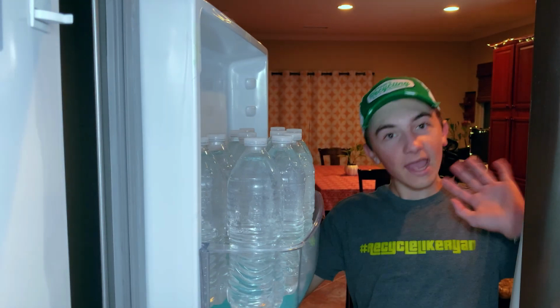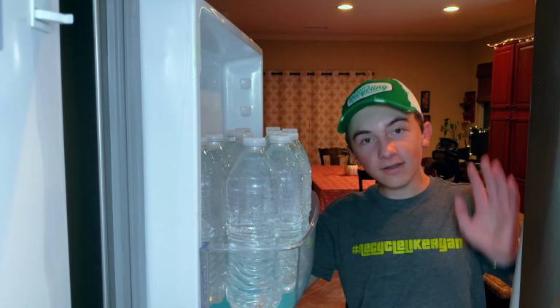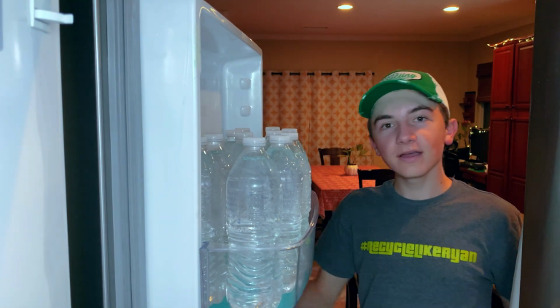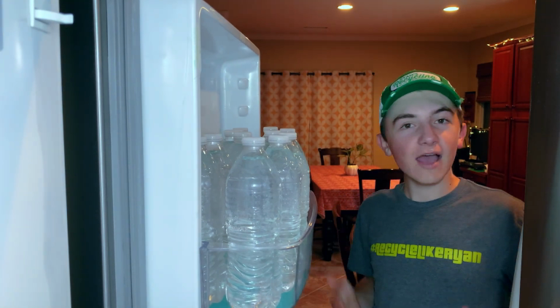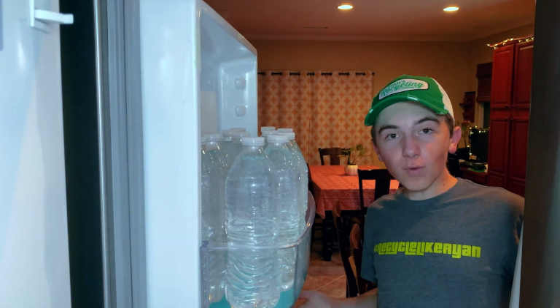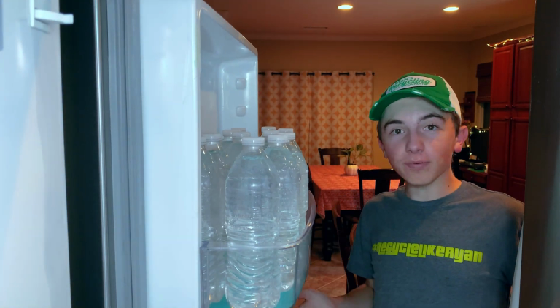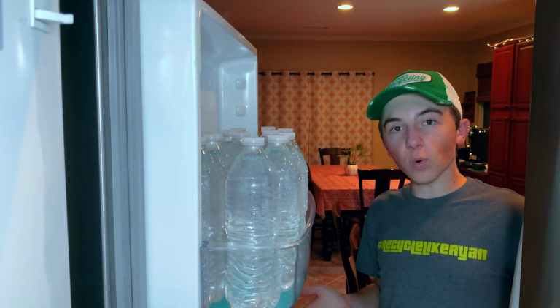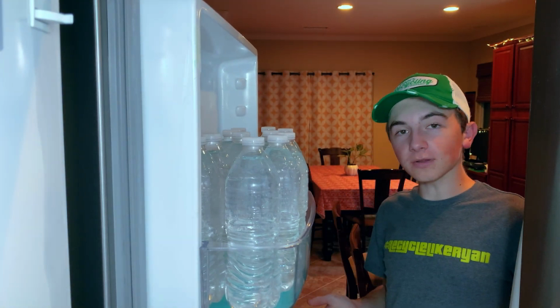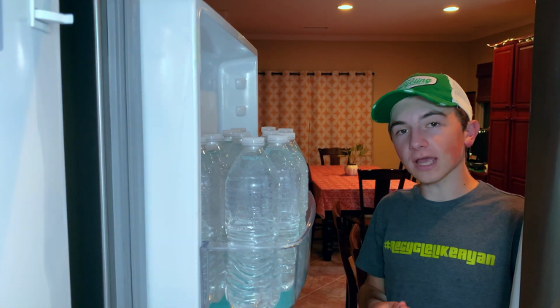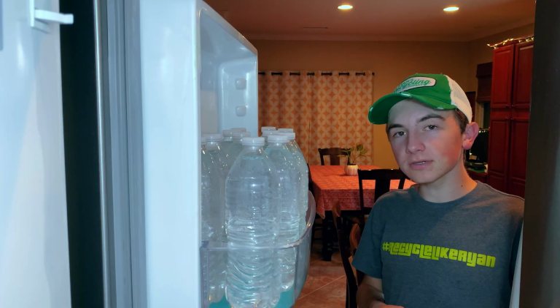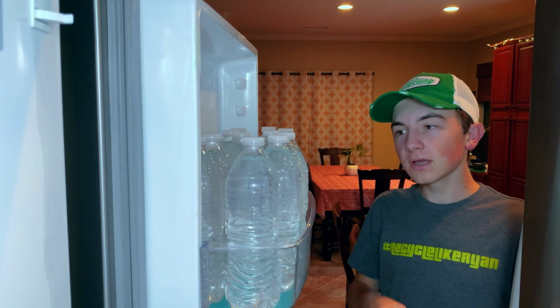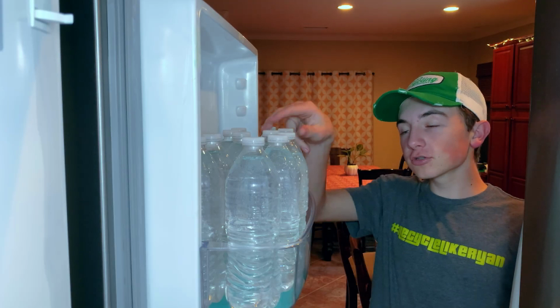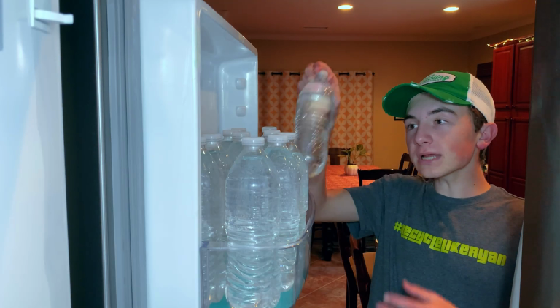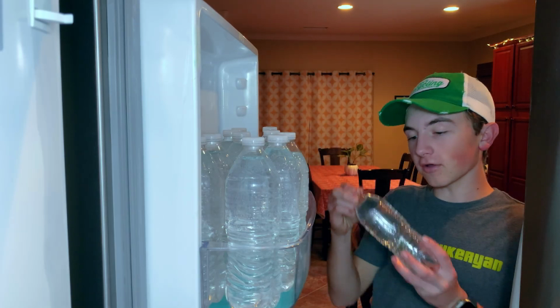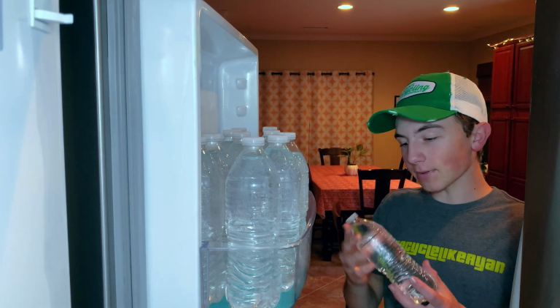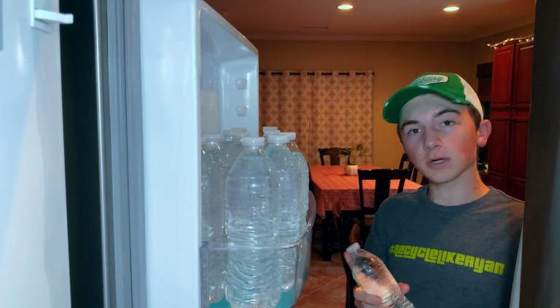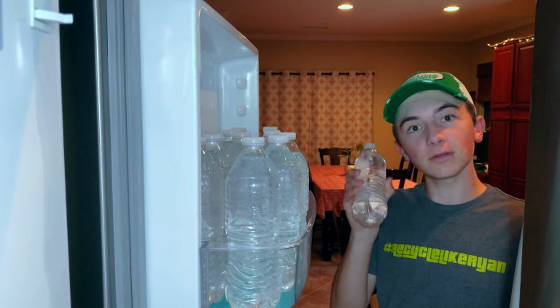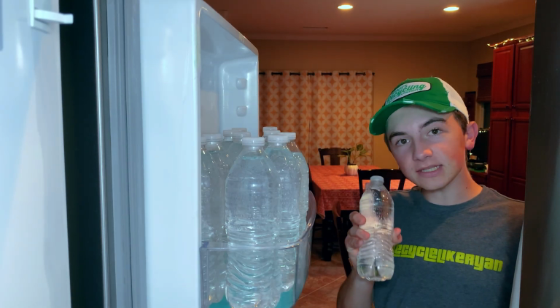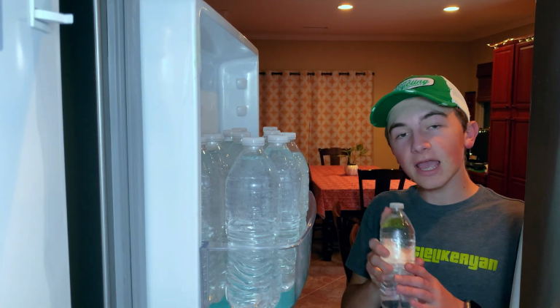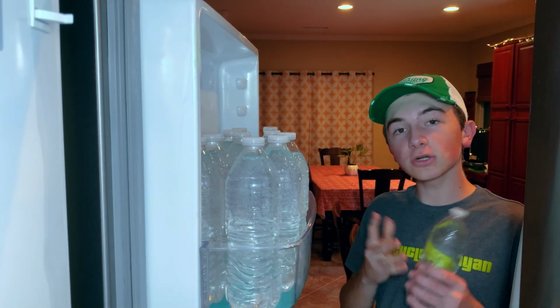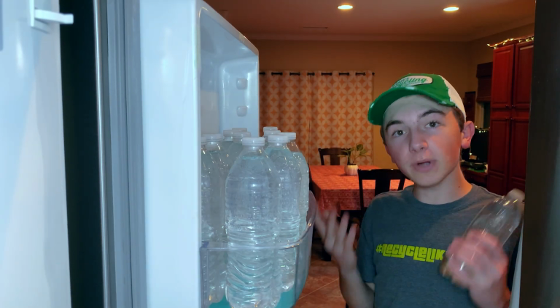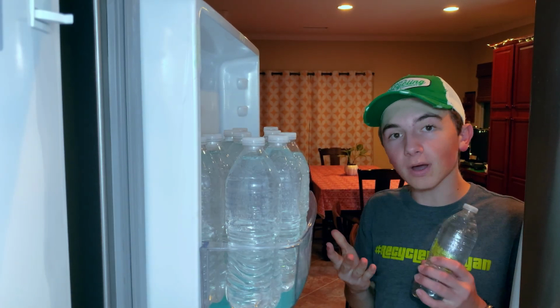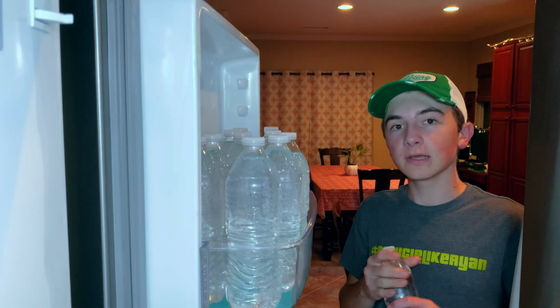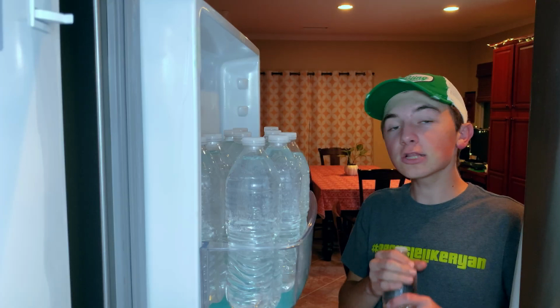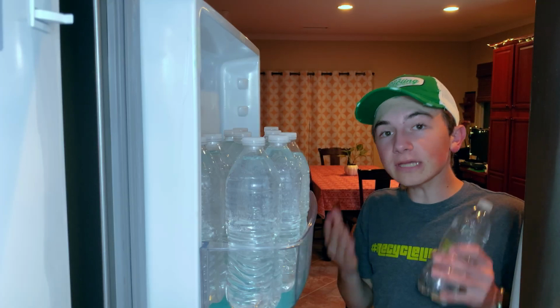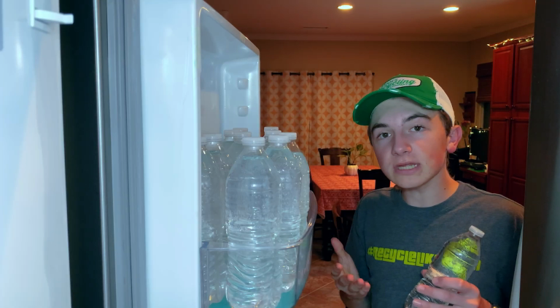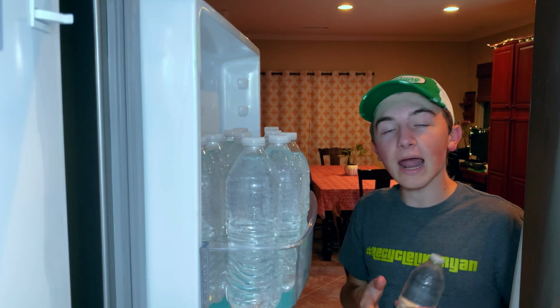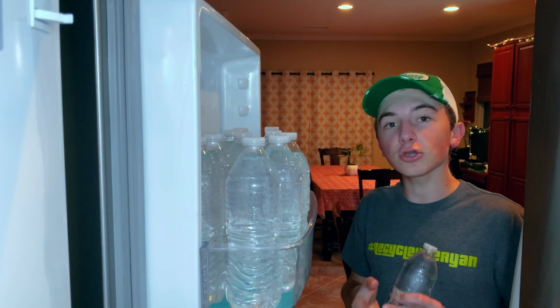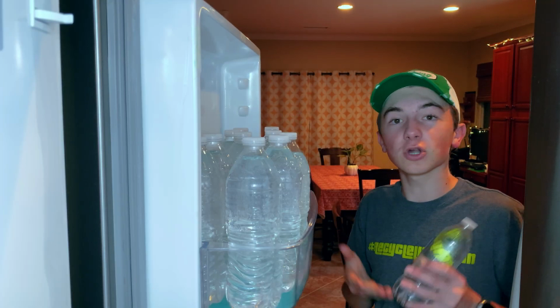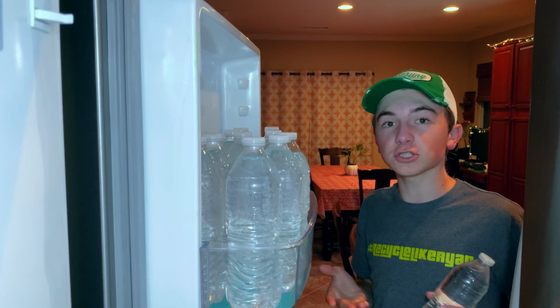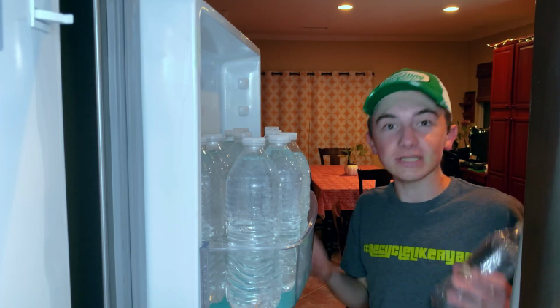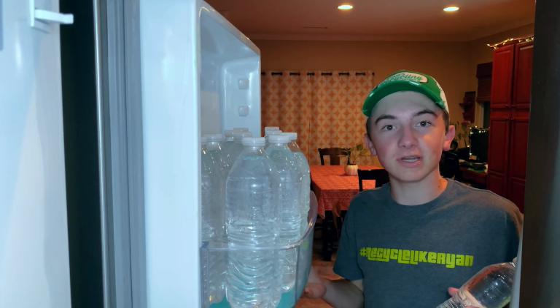Hey there! Have you ever wondered how a plastic water bottle gets recycled? There are a few steps involved that take a plastic water bottle like this and turn it into a brand new one. It's really interesting and I want to show you from start to finish just how it's done.